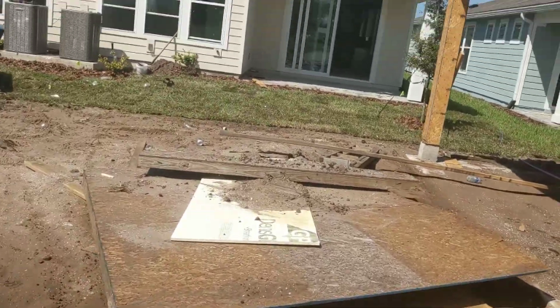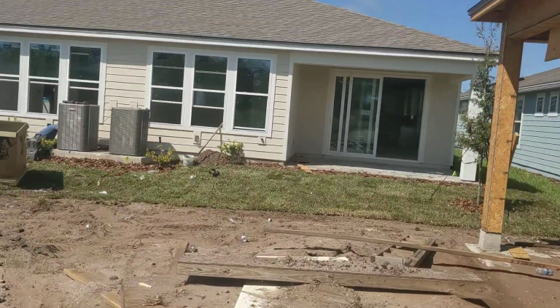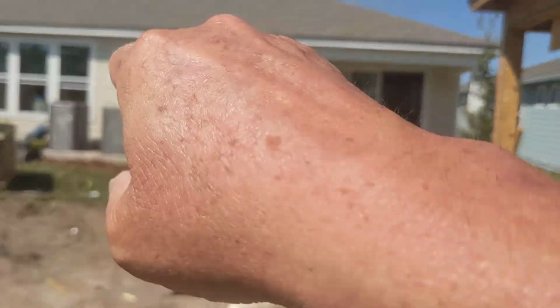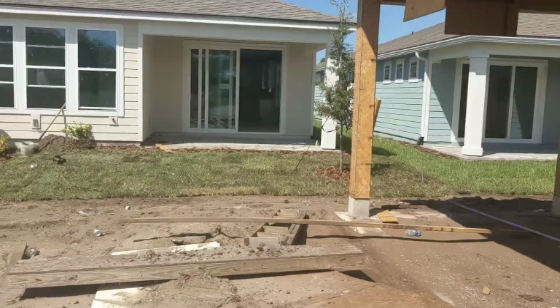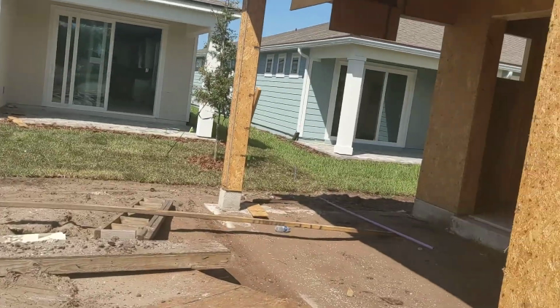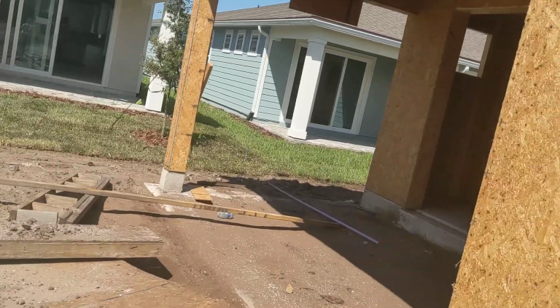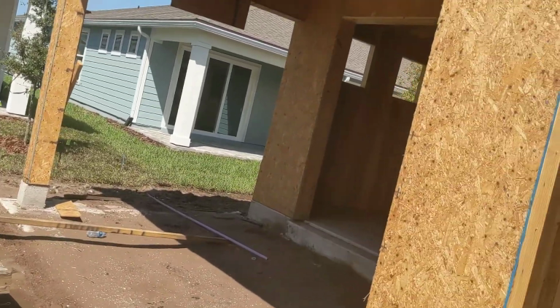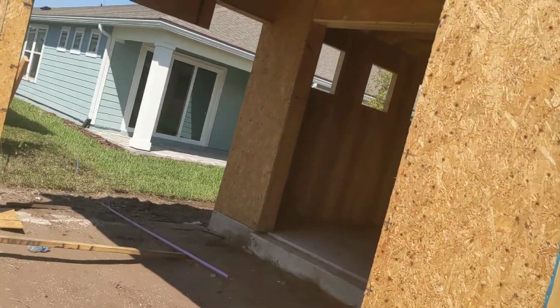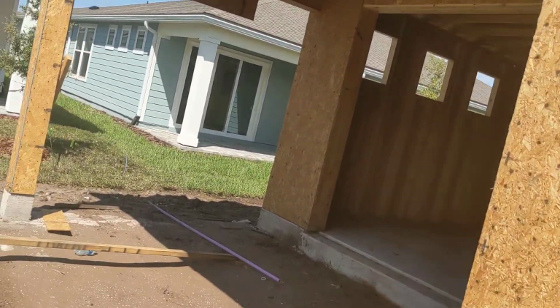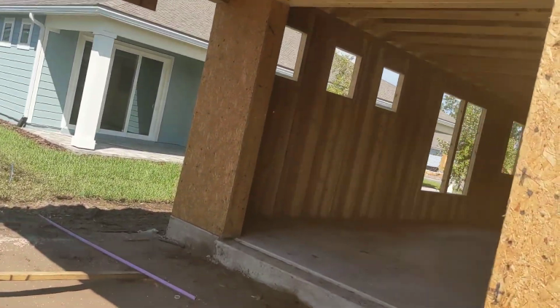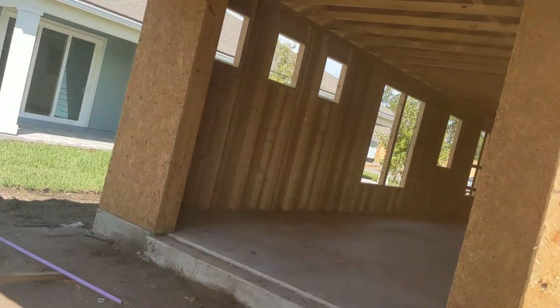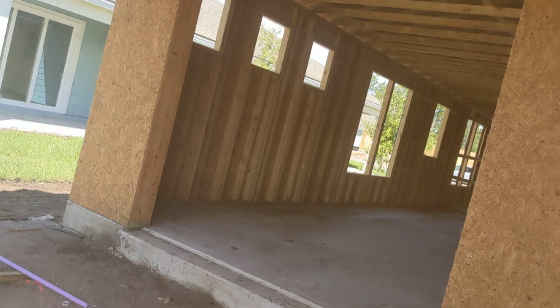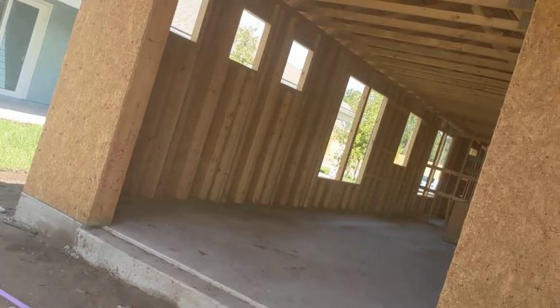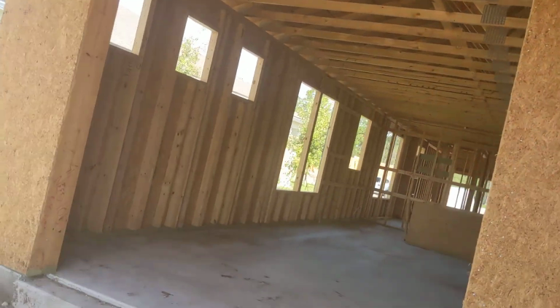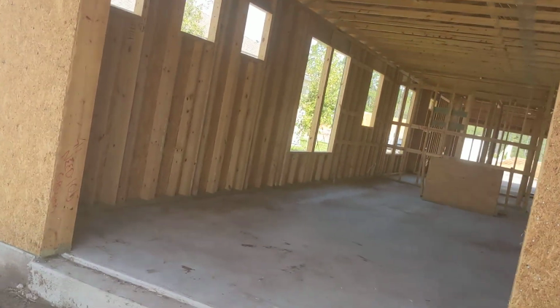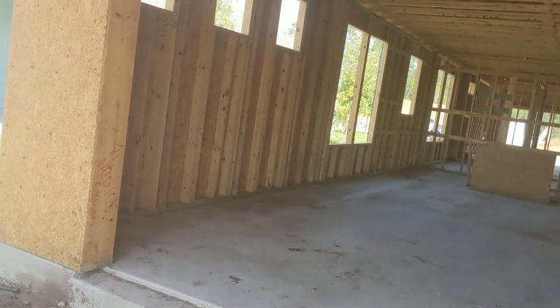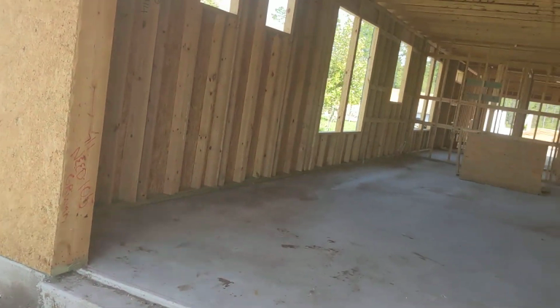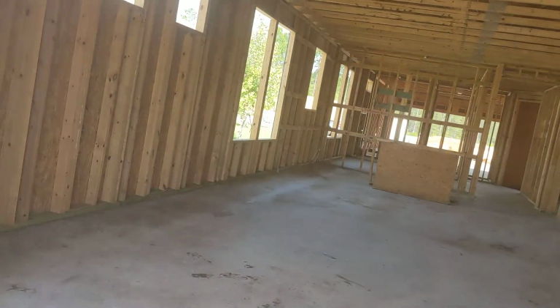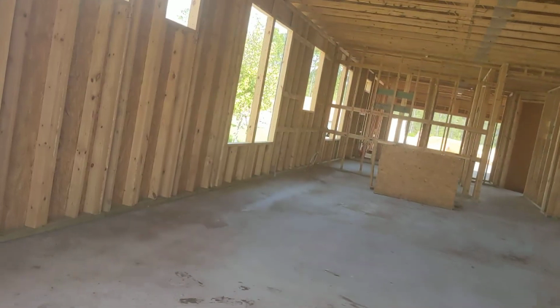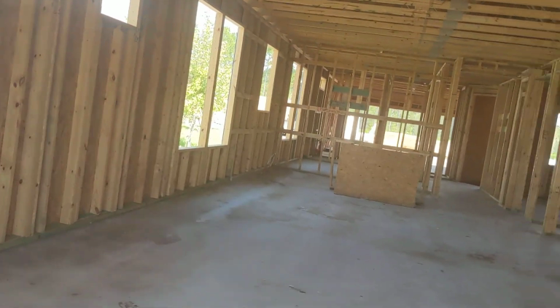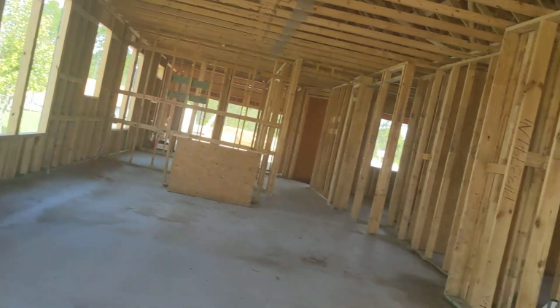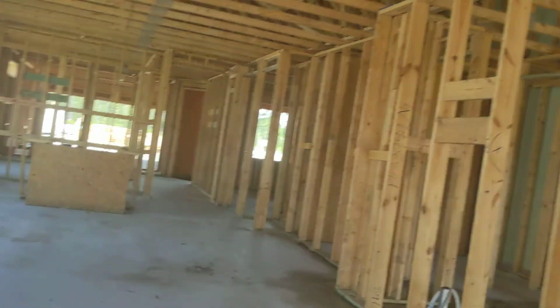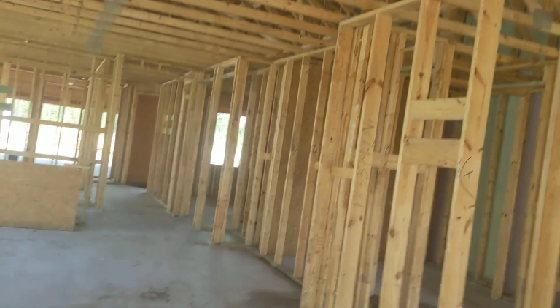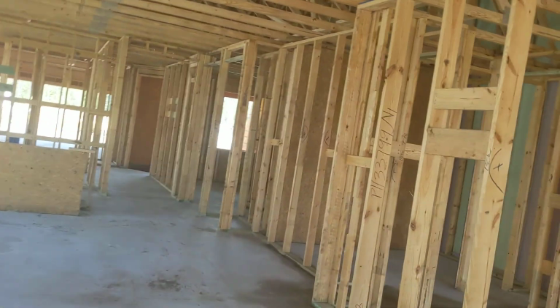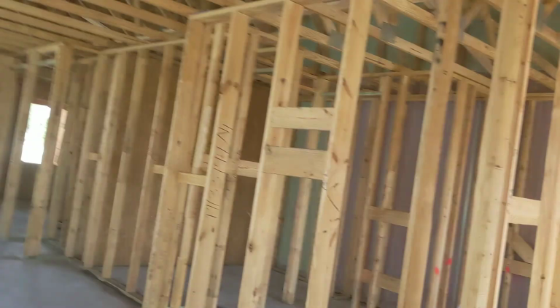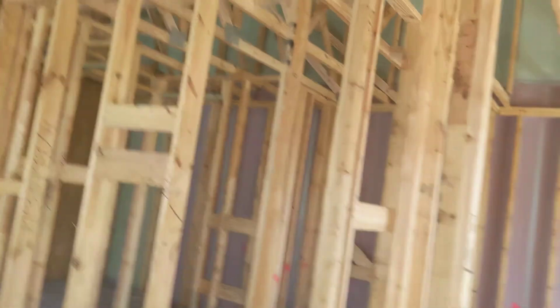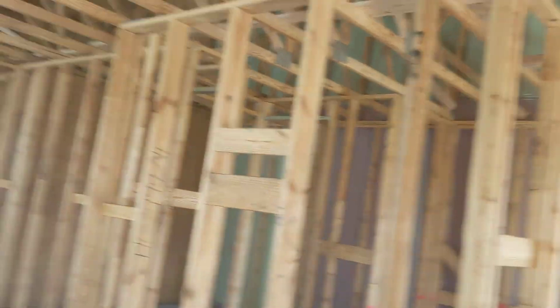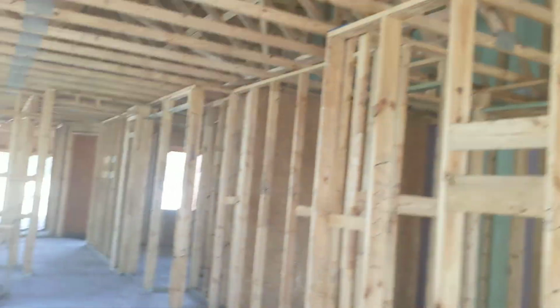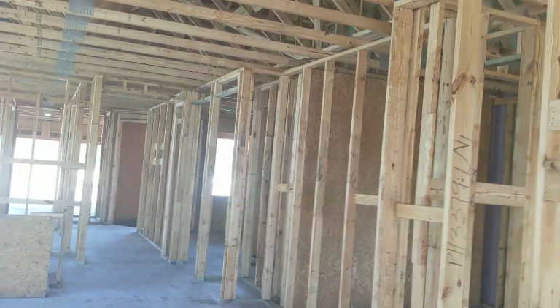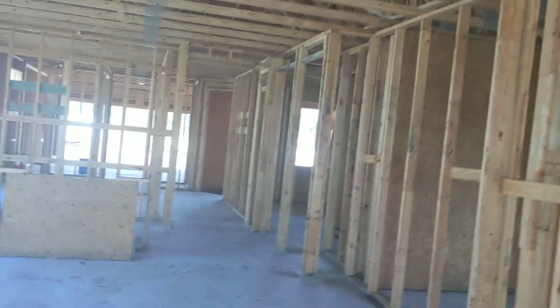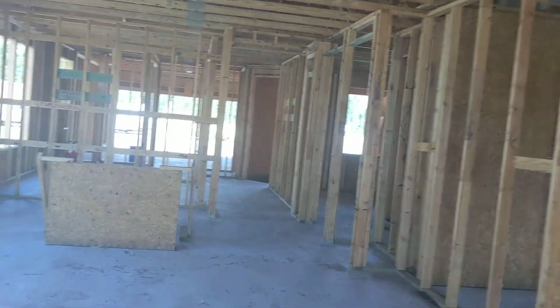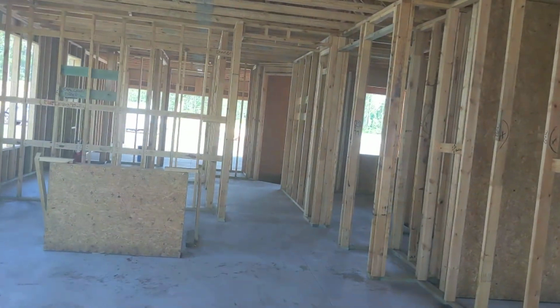Finally getting these HVAC units in 227 and 228. Let's walk into 224 — these are all in the same status.